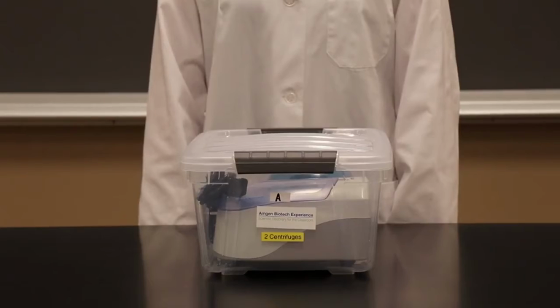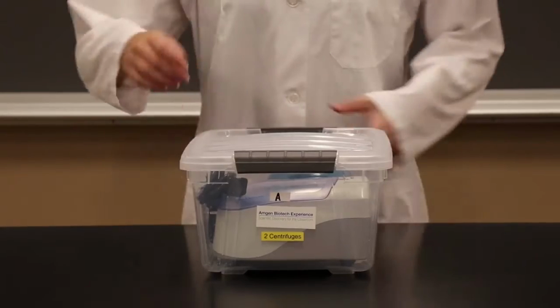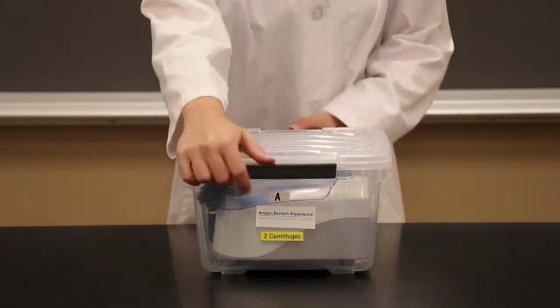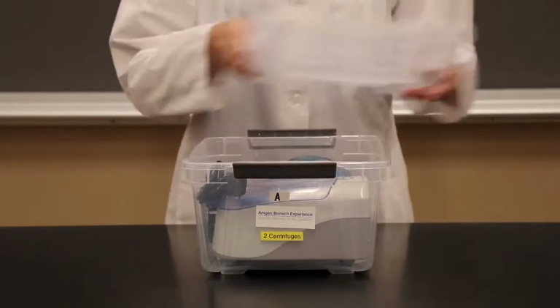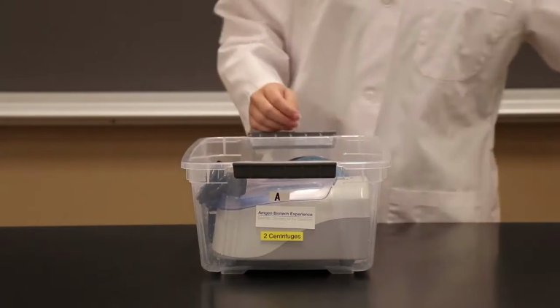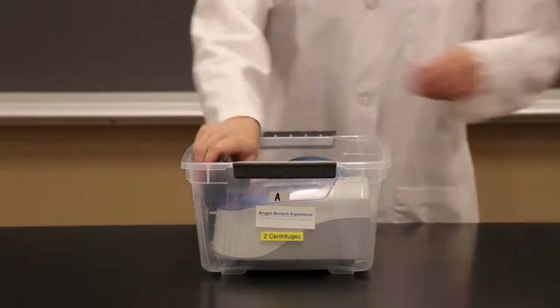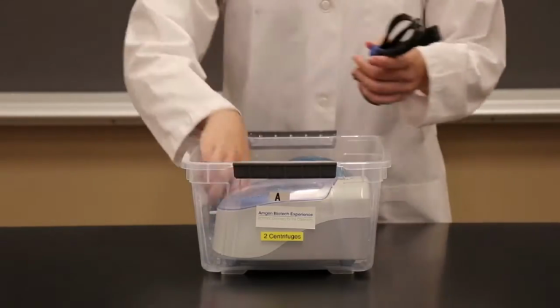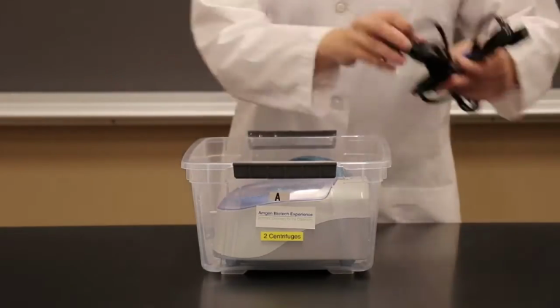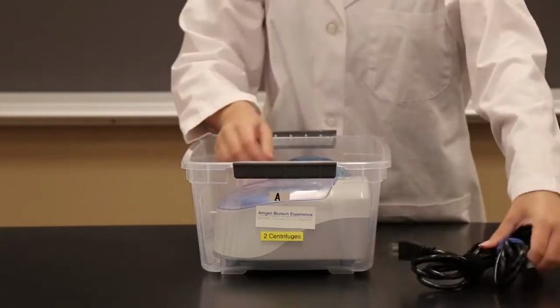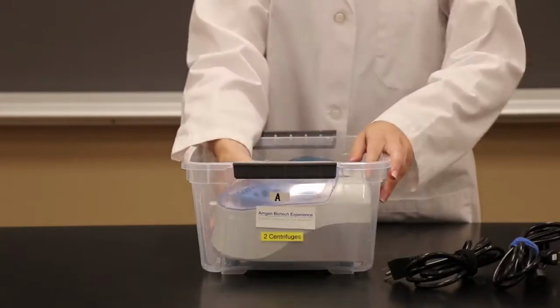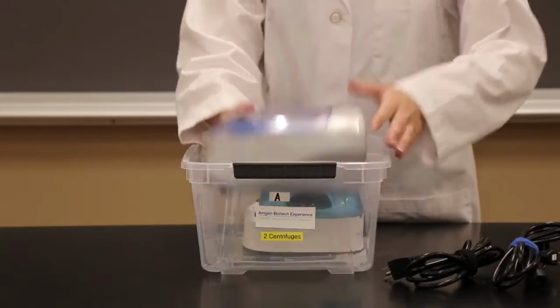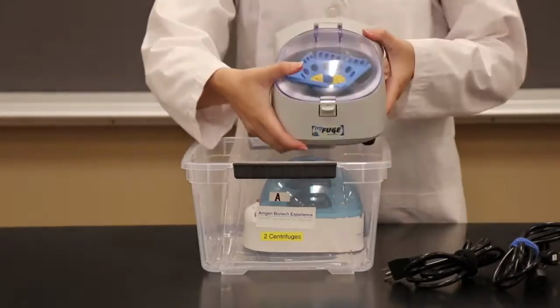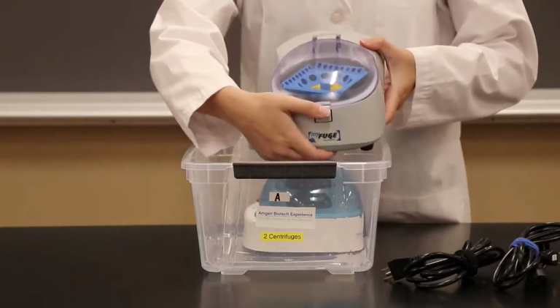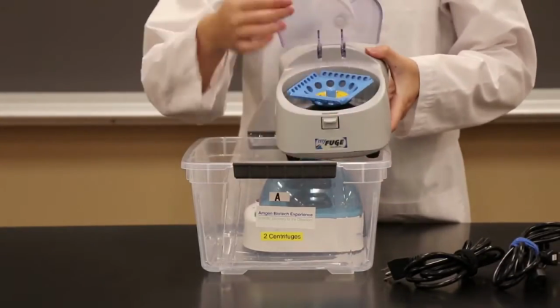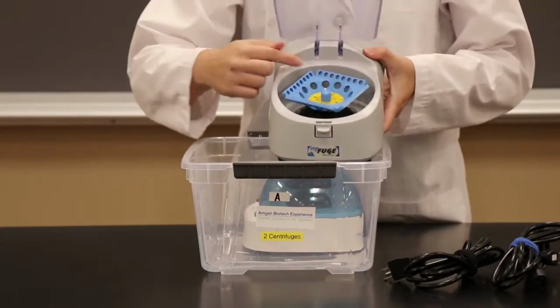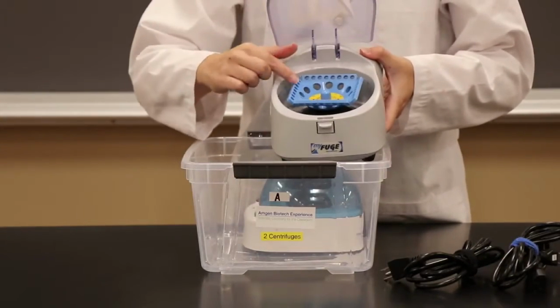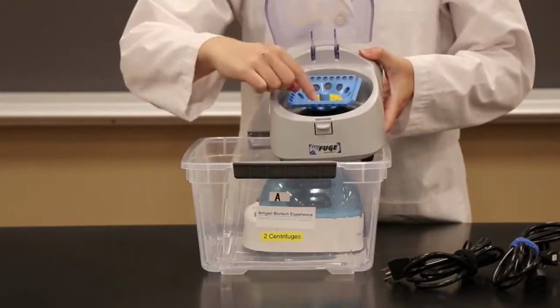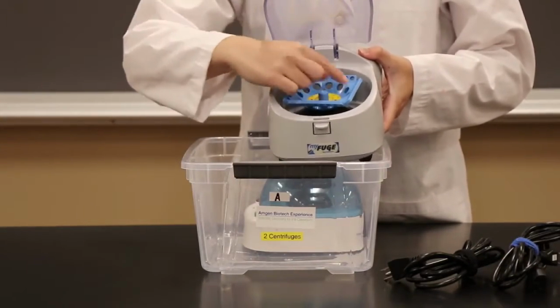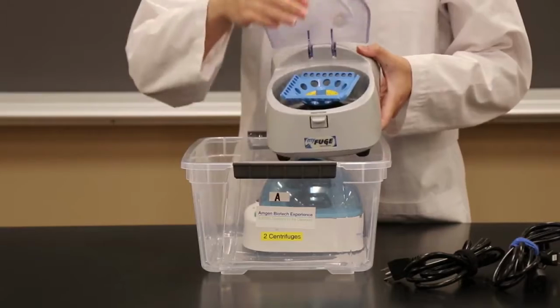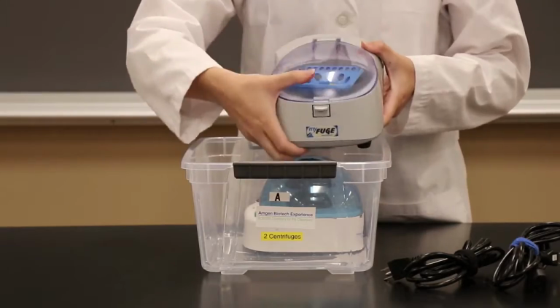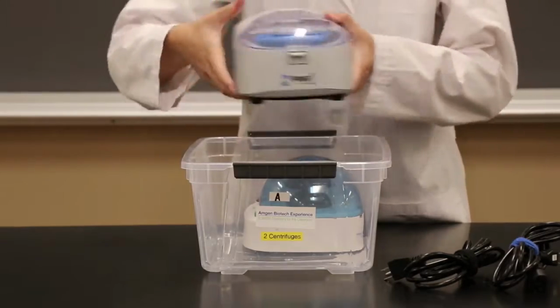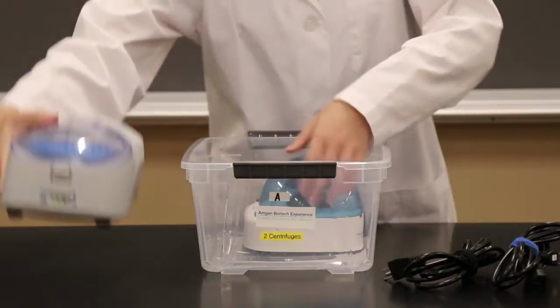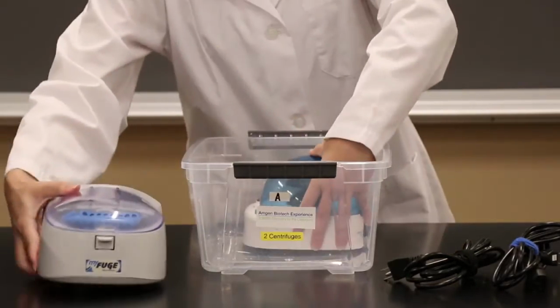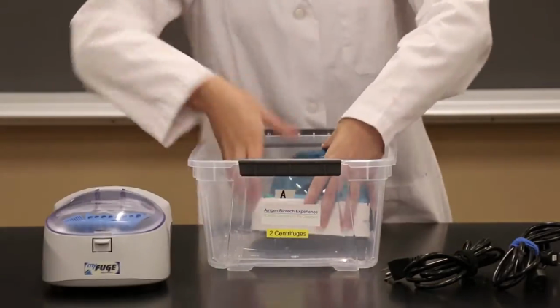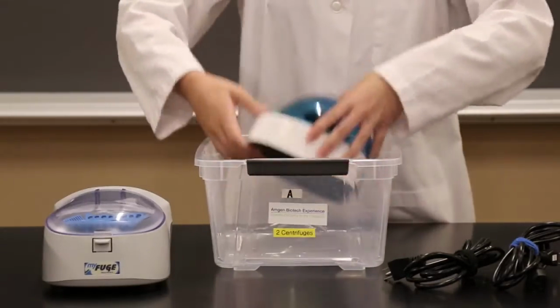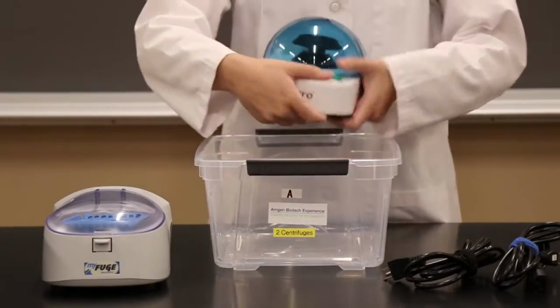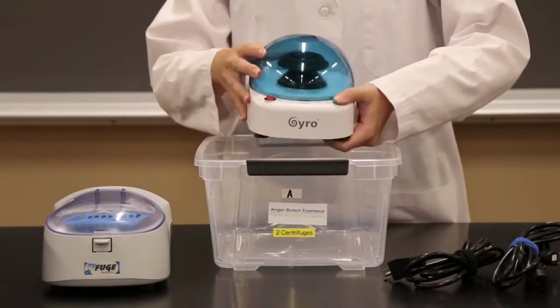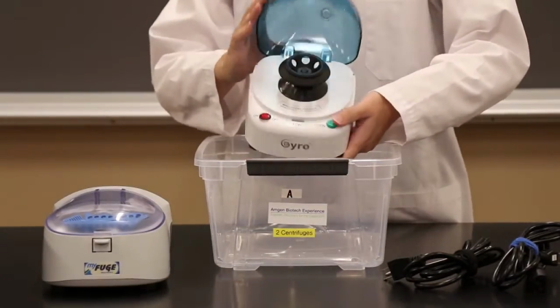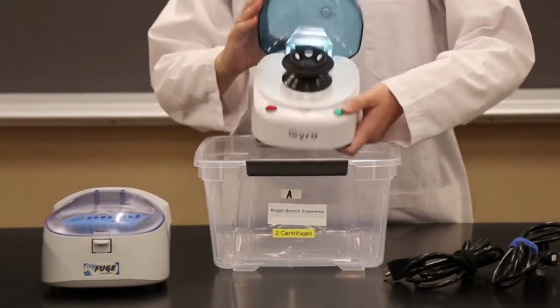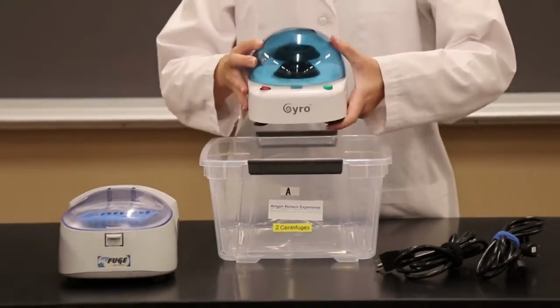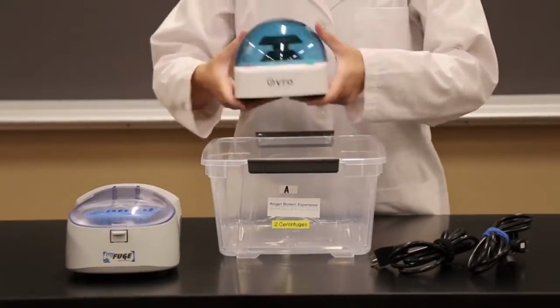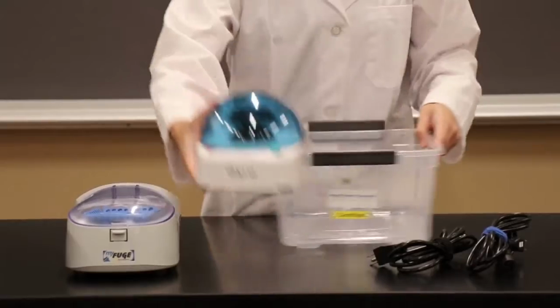There are different versions of the microcentrifuges. Some have smaller tube holes for holding PCR tubes, as well as large normal holes for microfuge tubes. Always make sure to balance the tubes before using these.